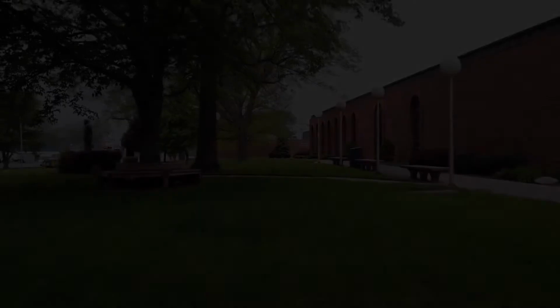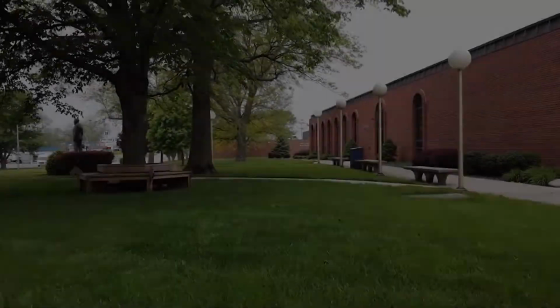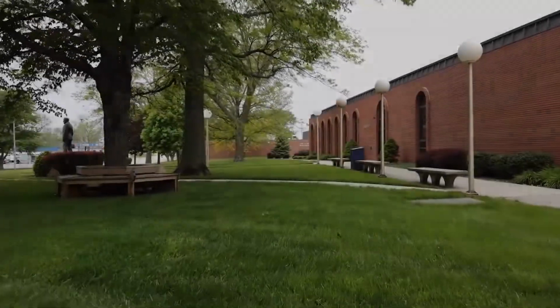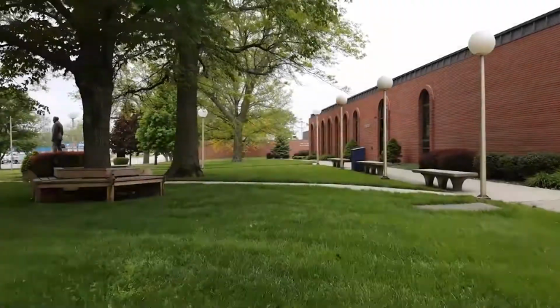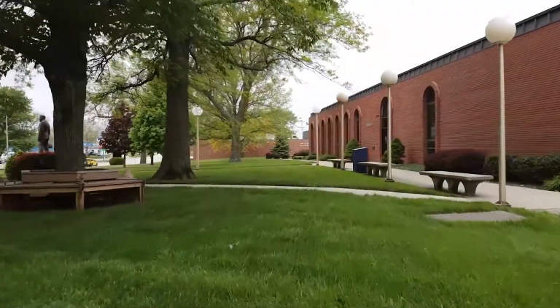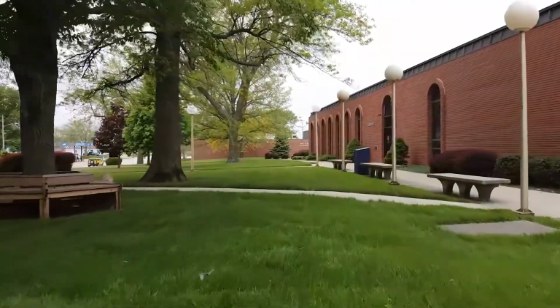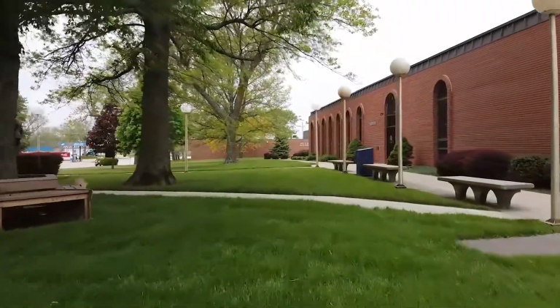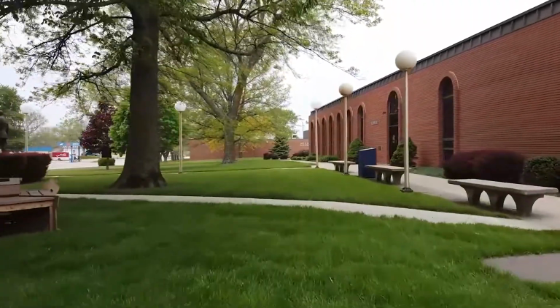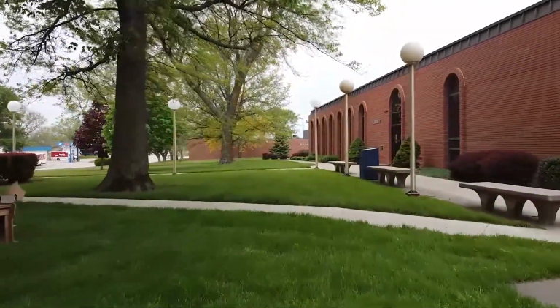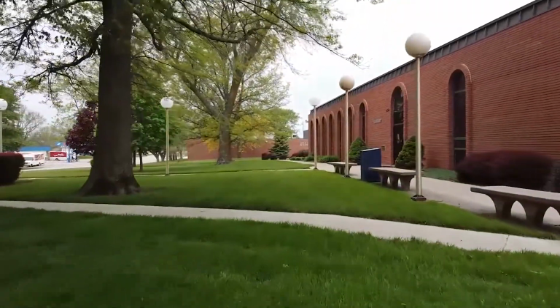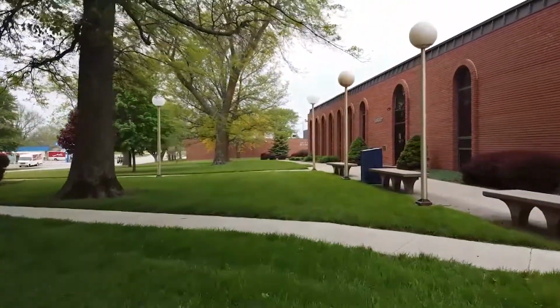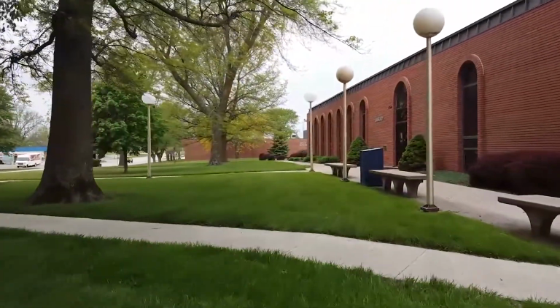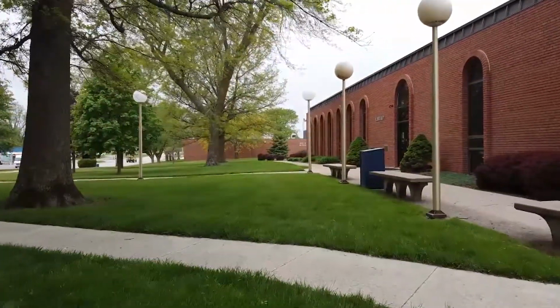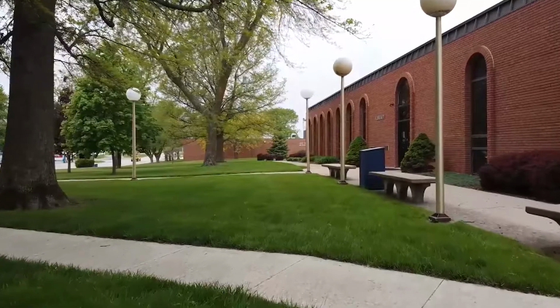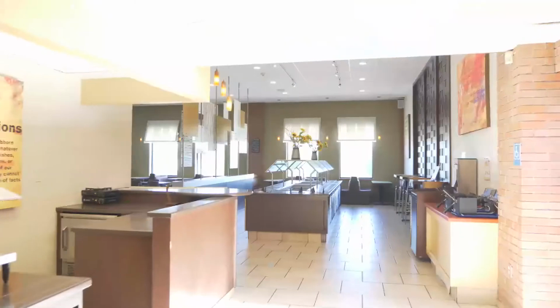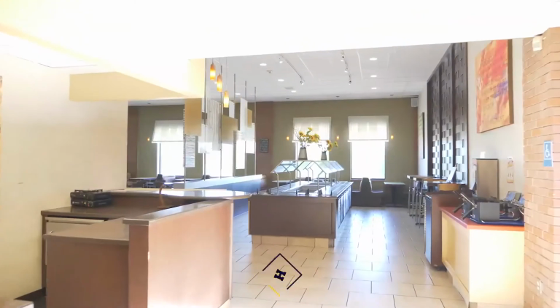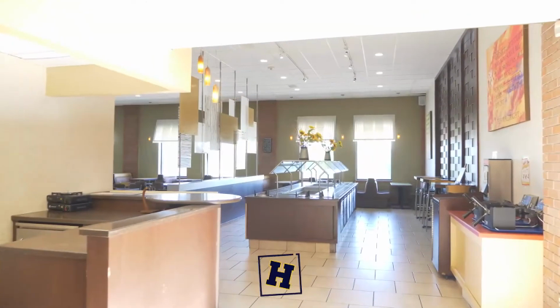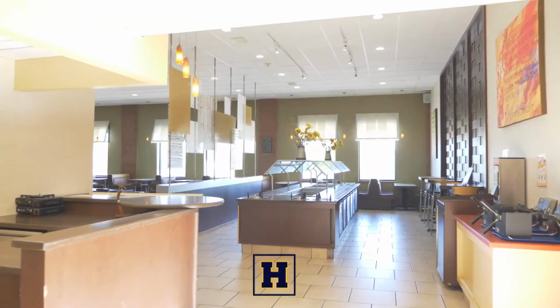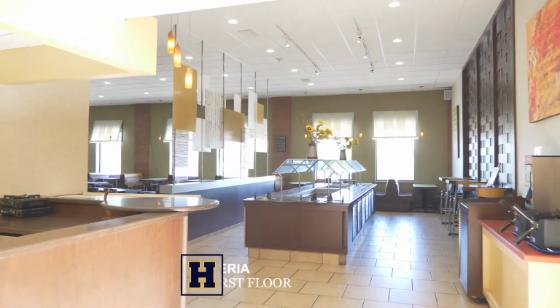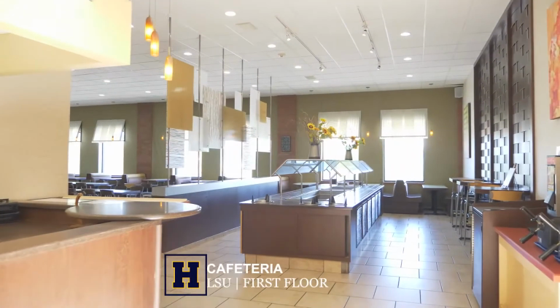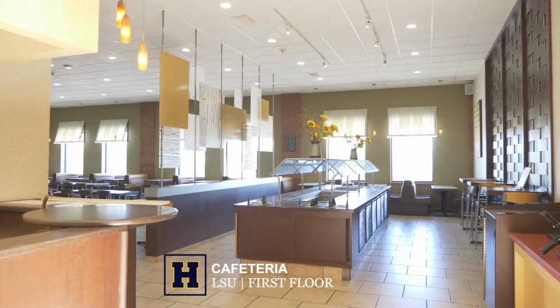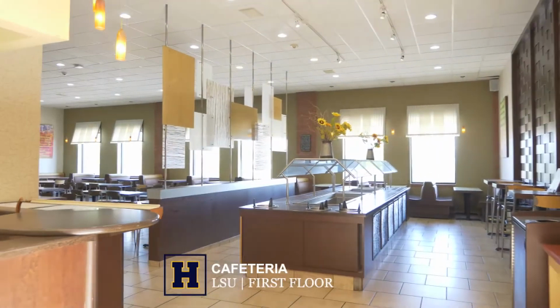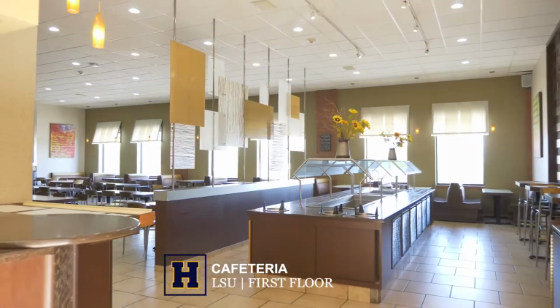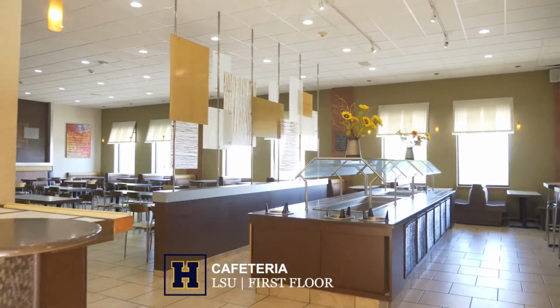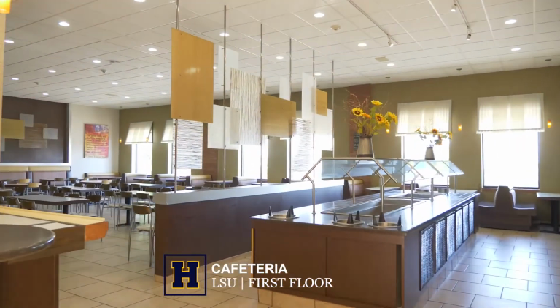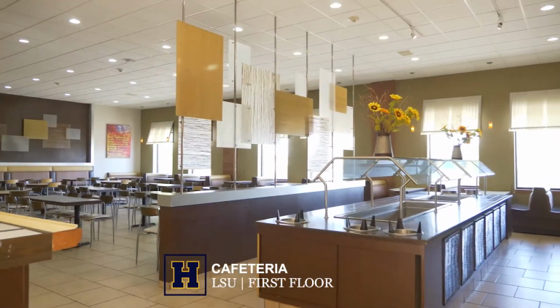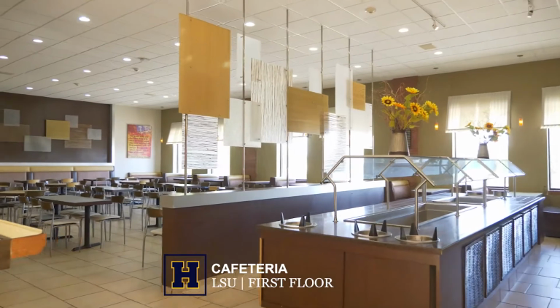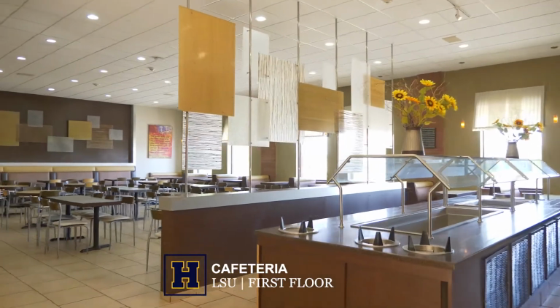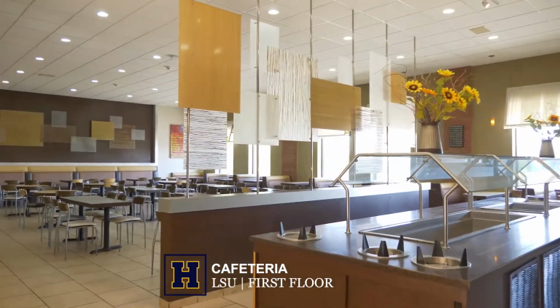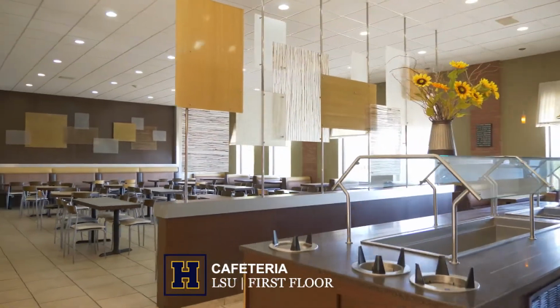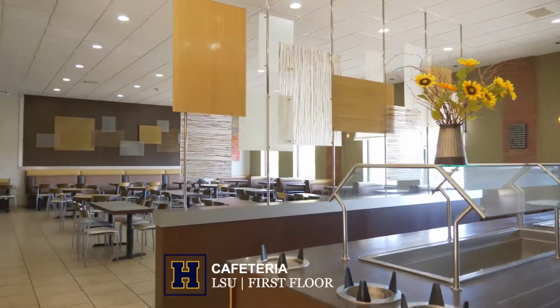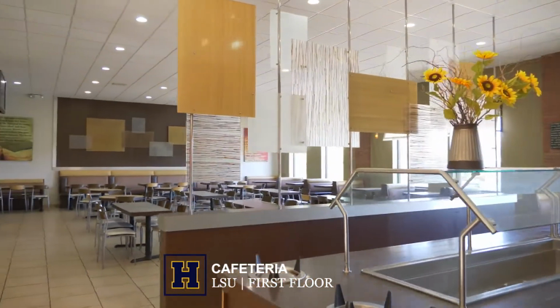Next to Scottie Paws is our cafeteria. All students living in Highland Campus Housing will have an 18 meals per week meal plan, which includes $200 of flex dollars on your student ID.